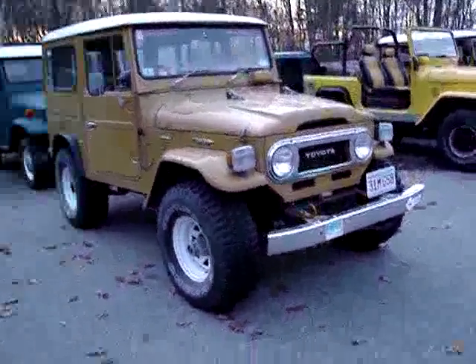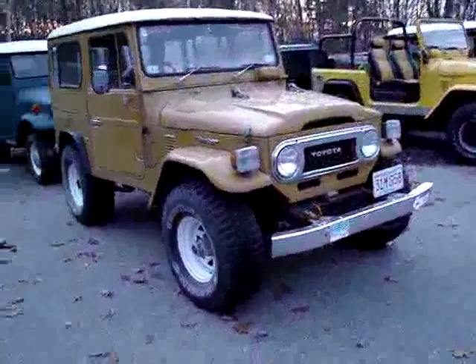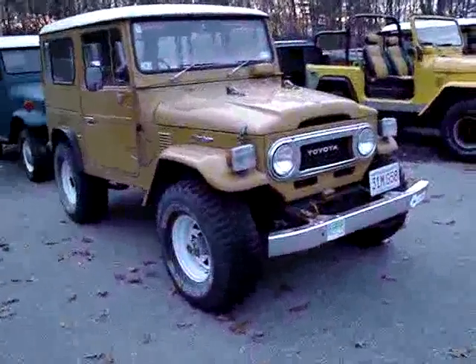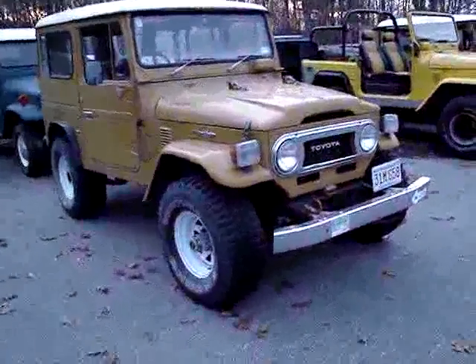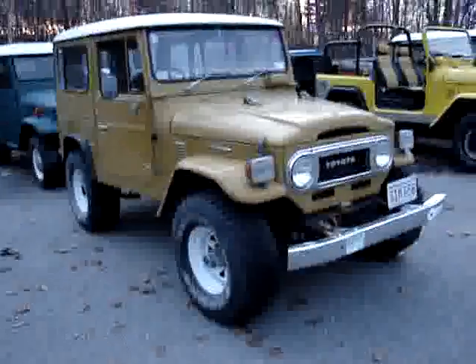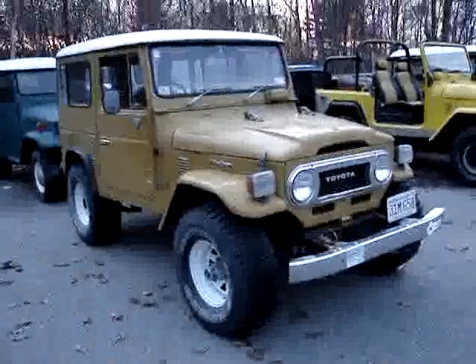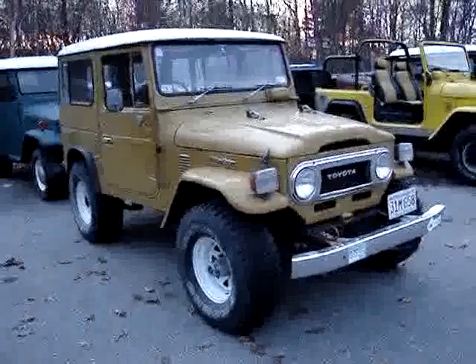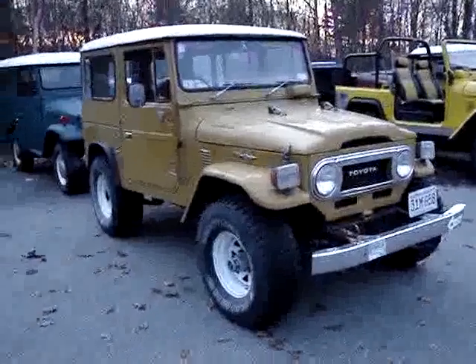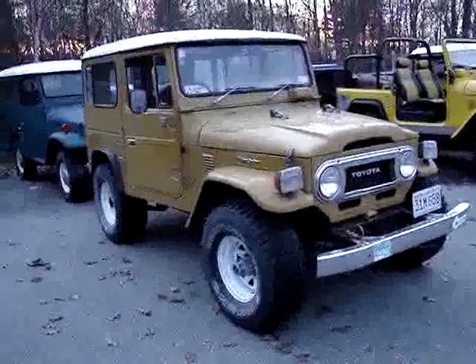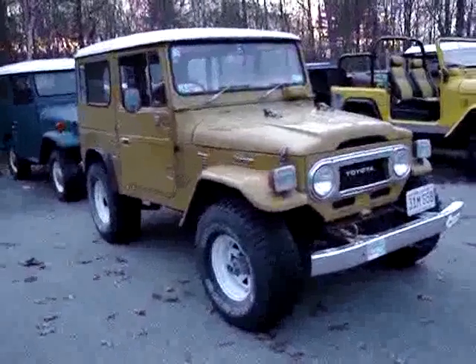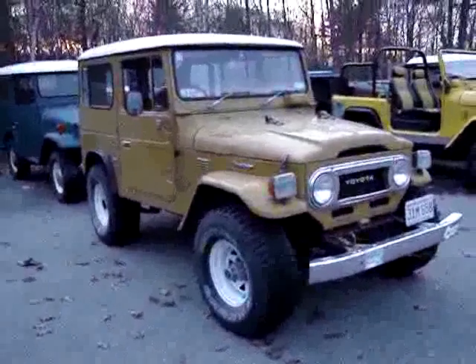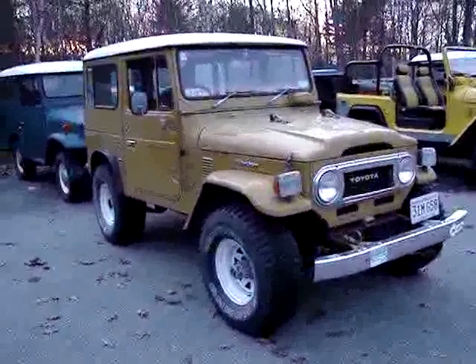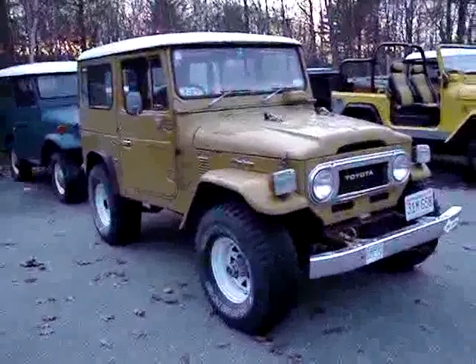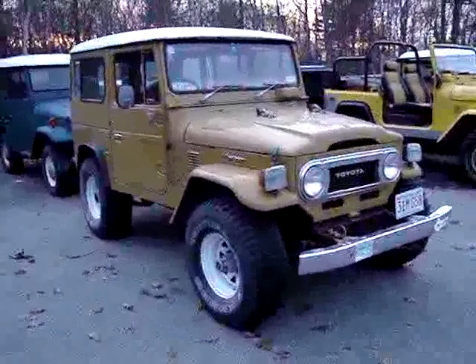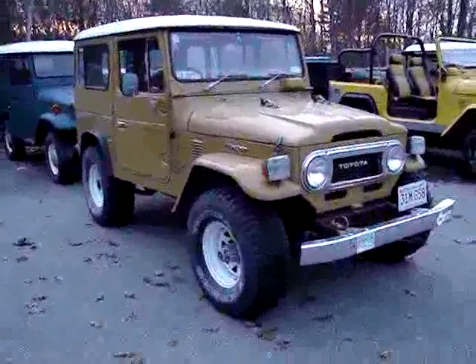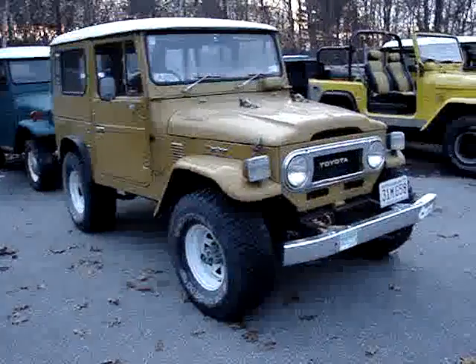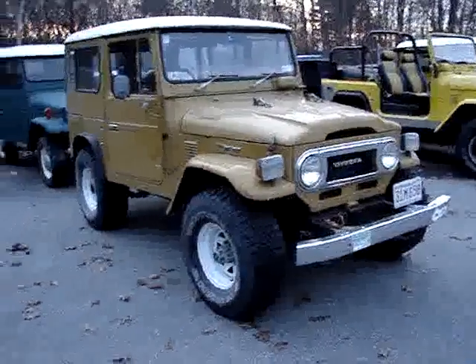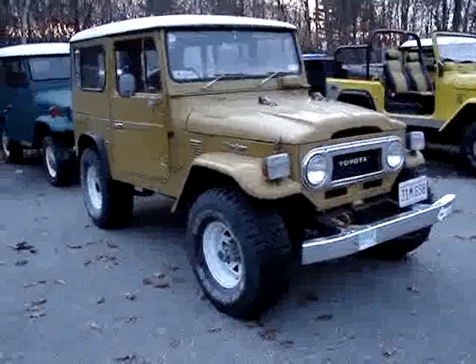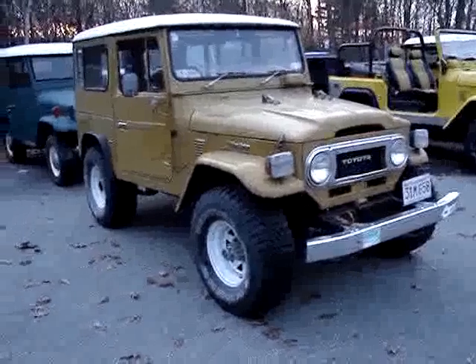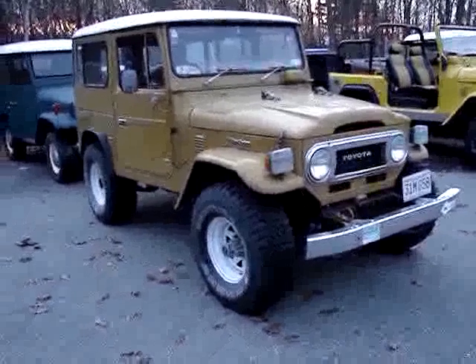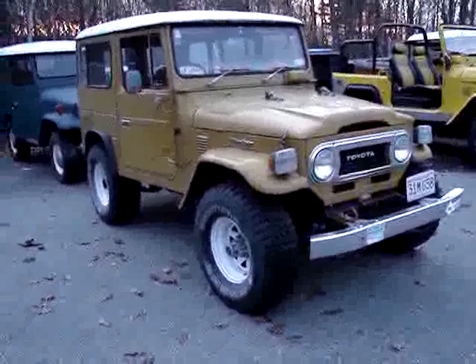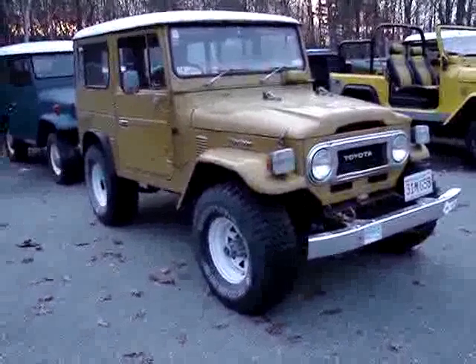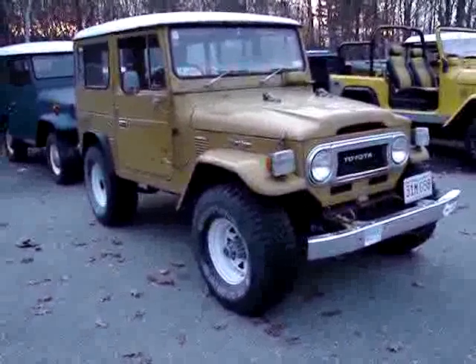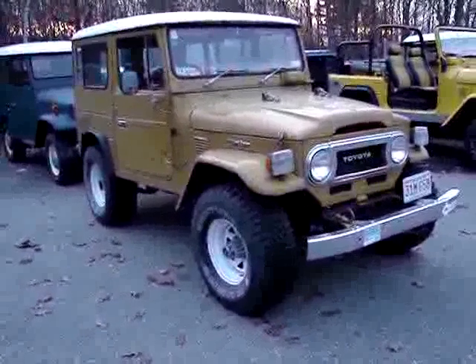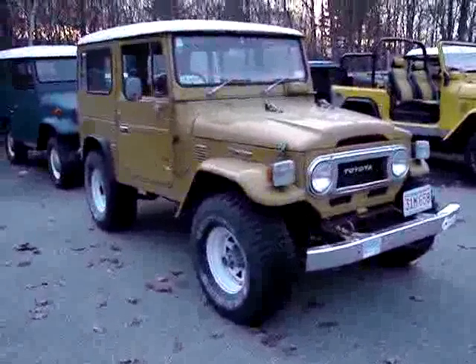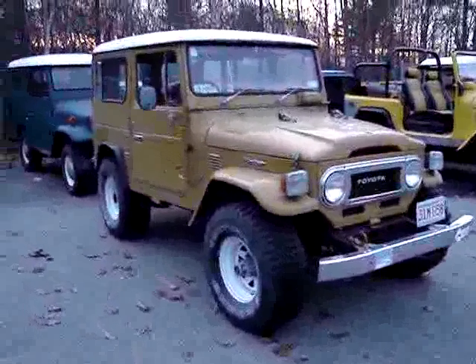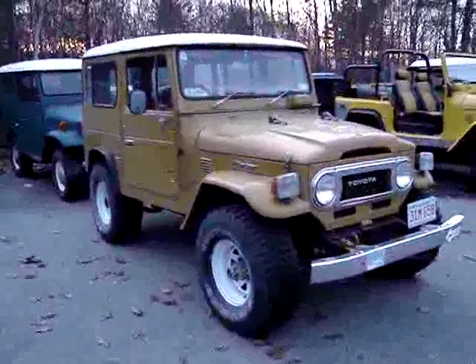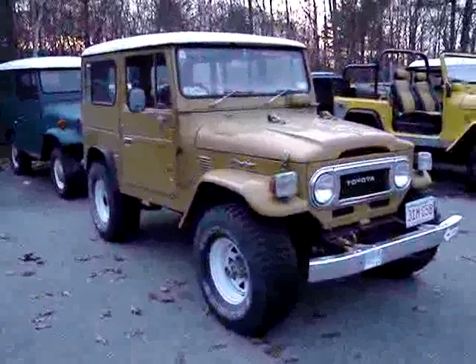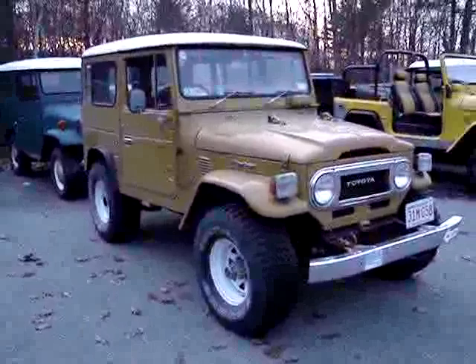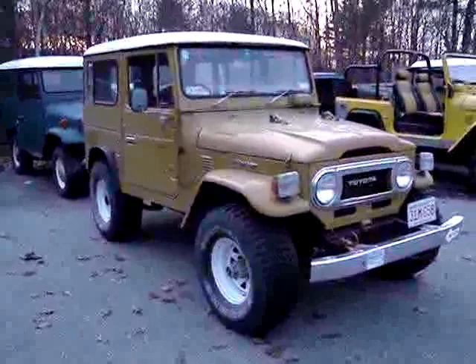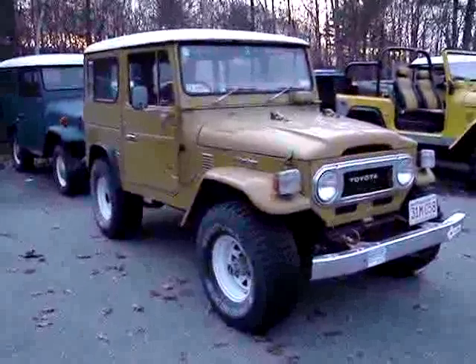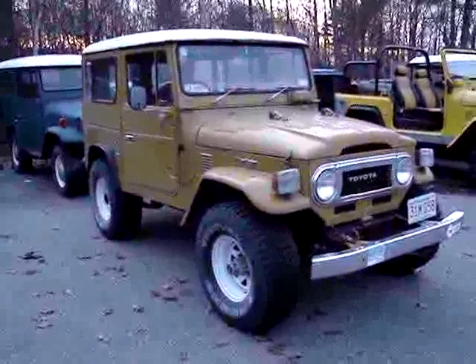We'll be starting a new restoration here at Cruiser Solutions on this Land Cruiser. It is a 1977 or 1978 BJ-40.